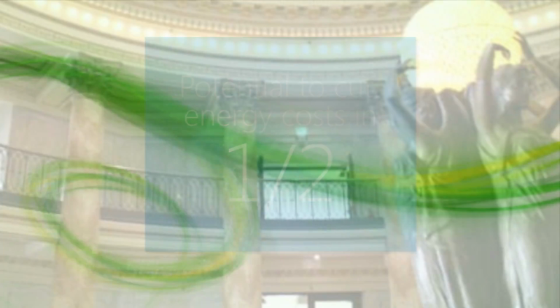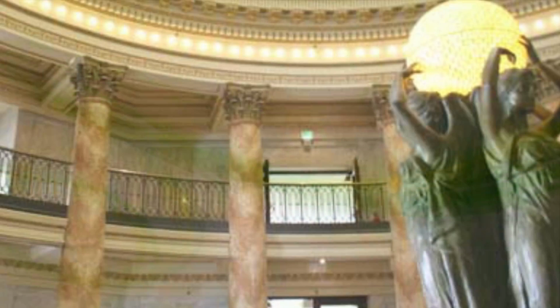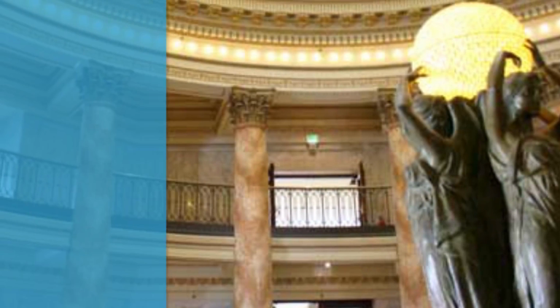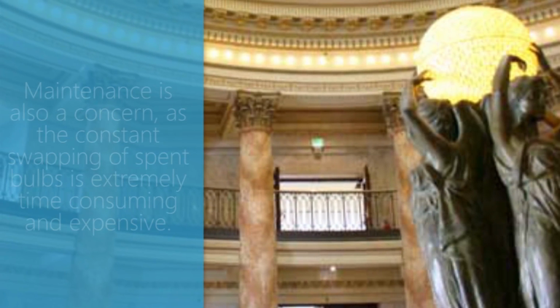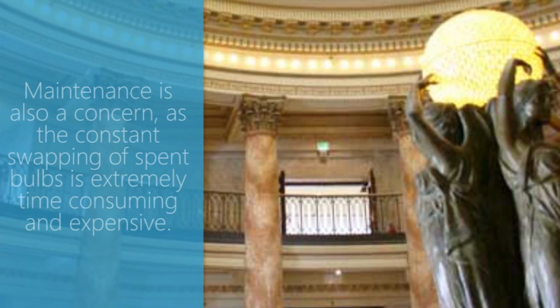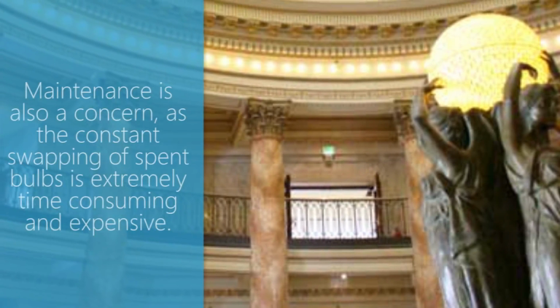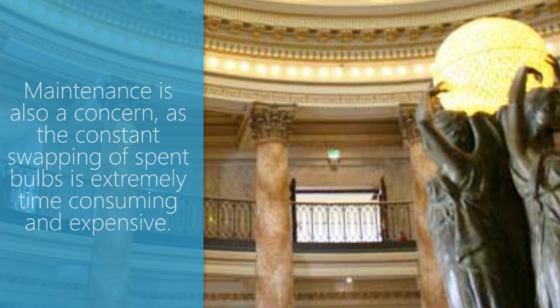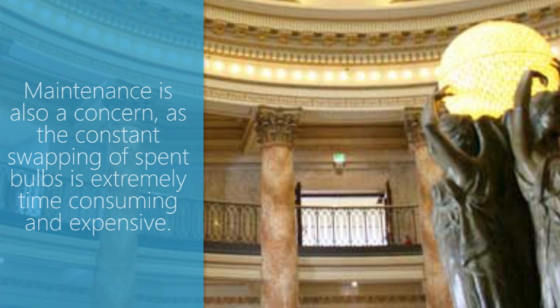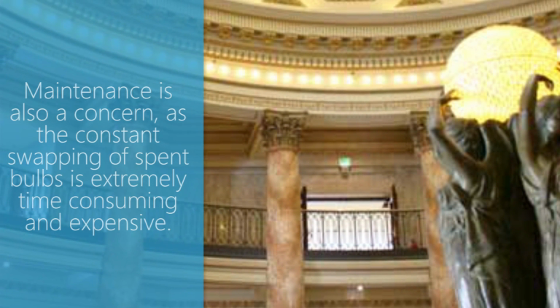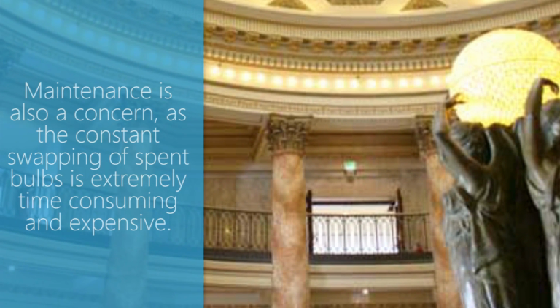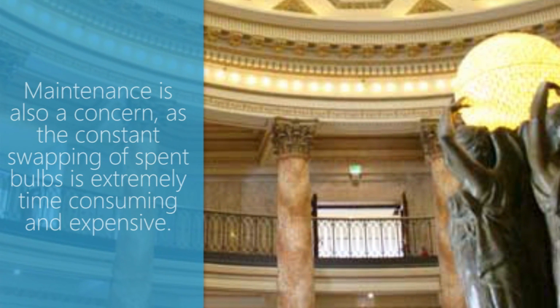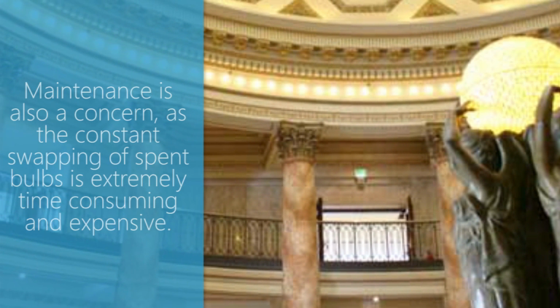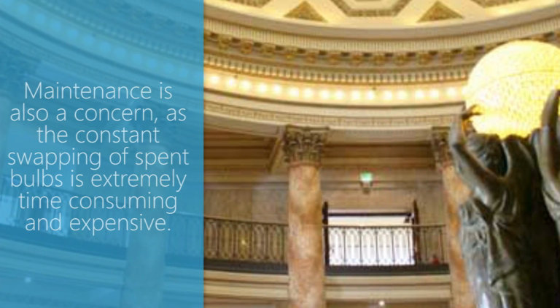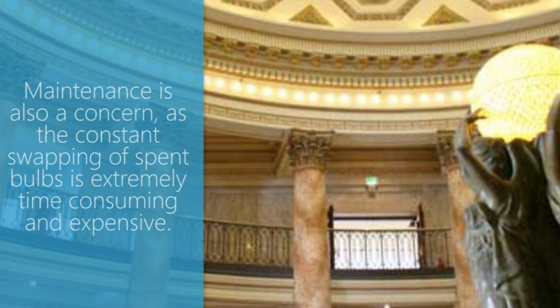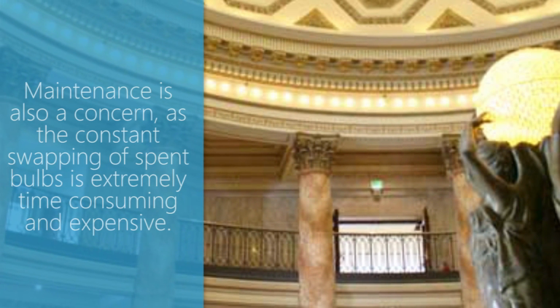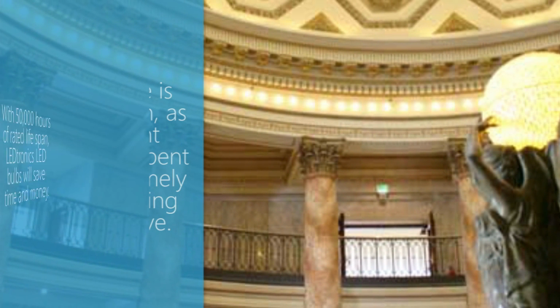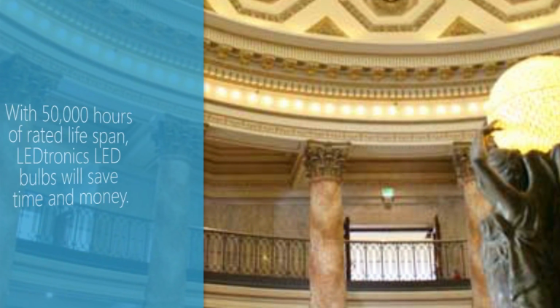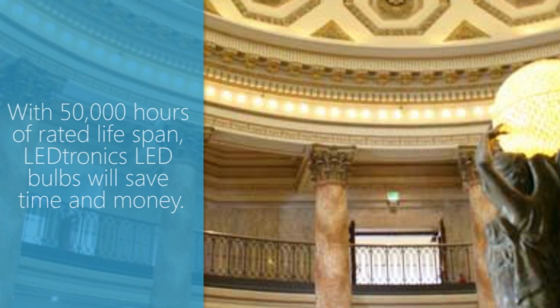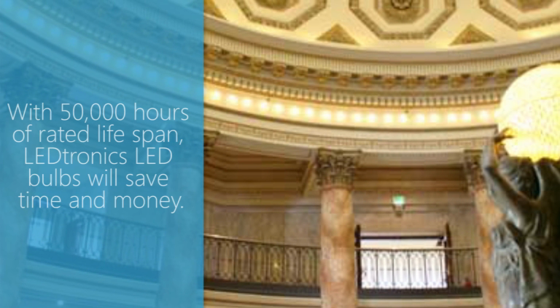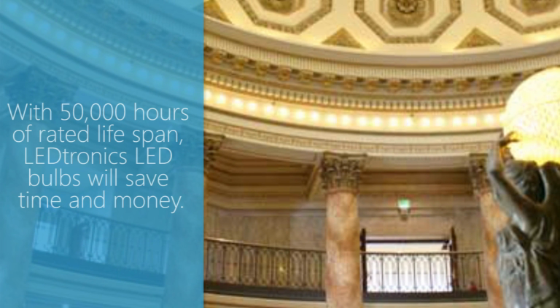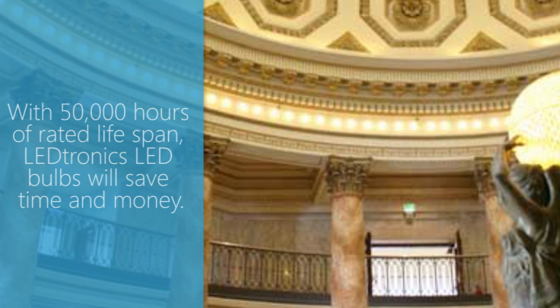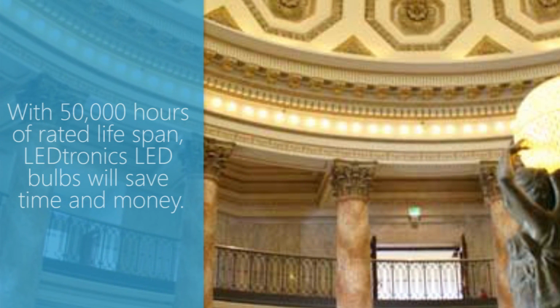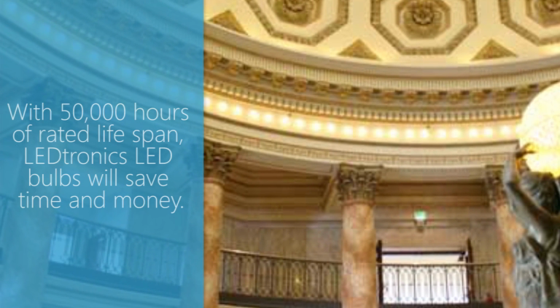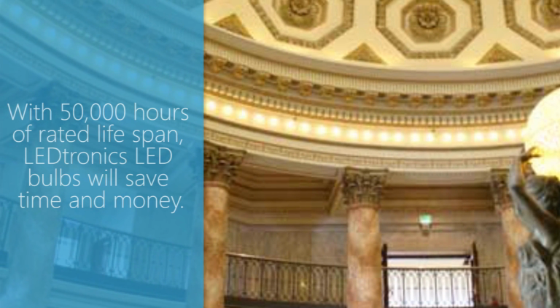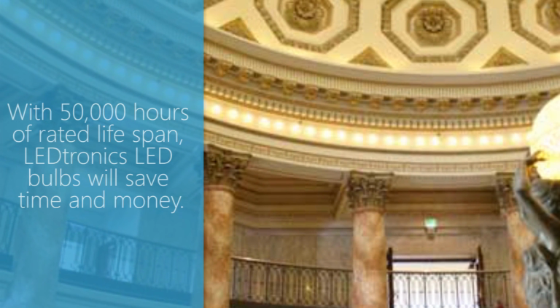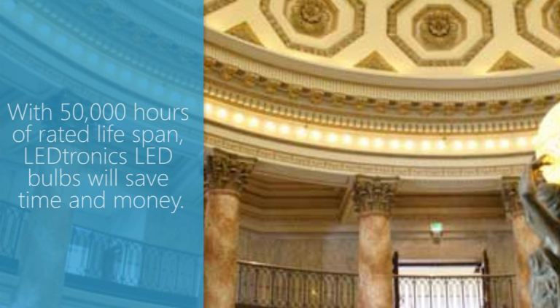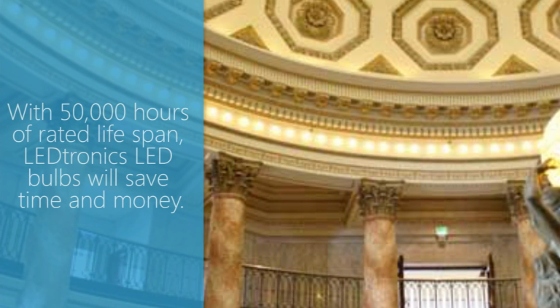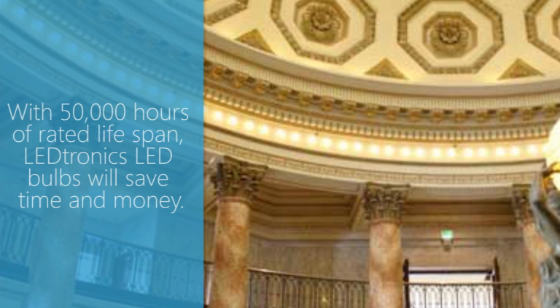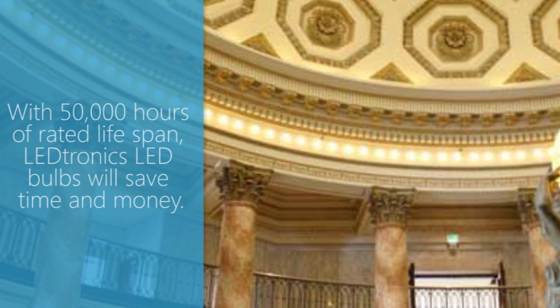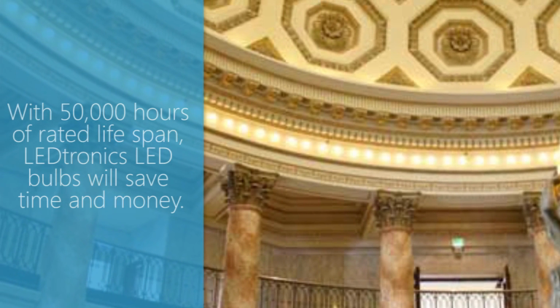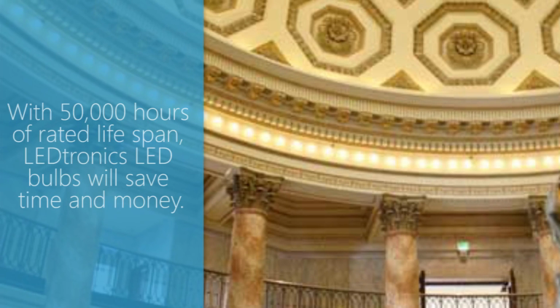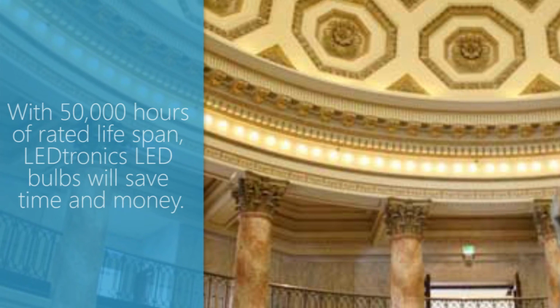Maintenance is also a concern, as the constant swapping of spent bulbs is extremely time consuming and expensive. With 50,000 hours of rated lifespan, LEDtronics LED bulbs will save time and money.